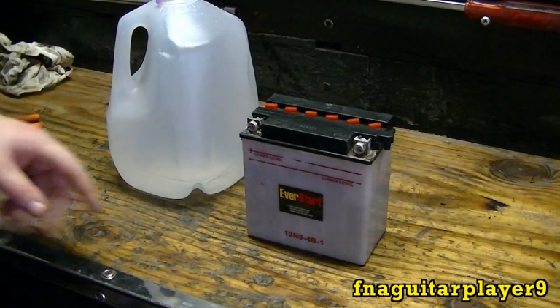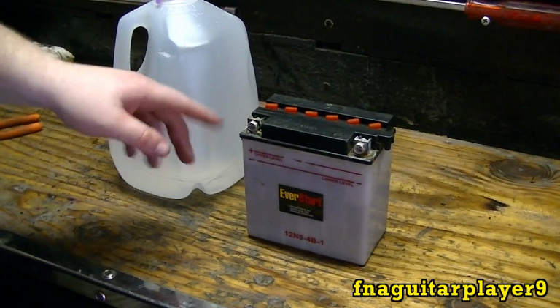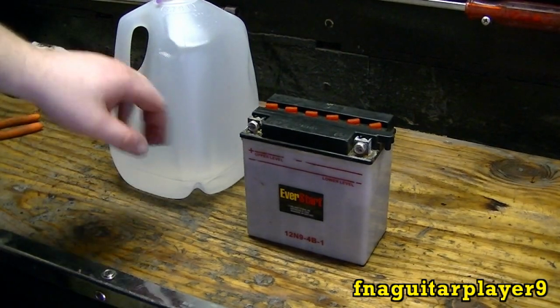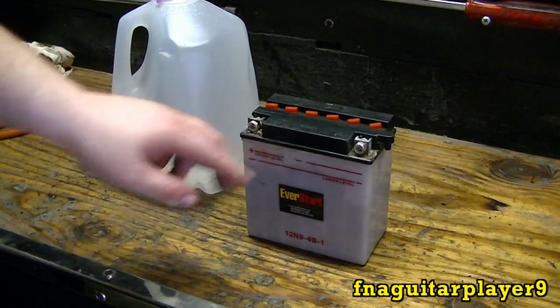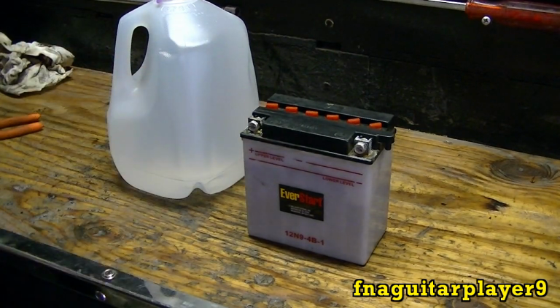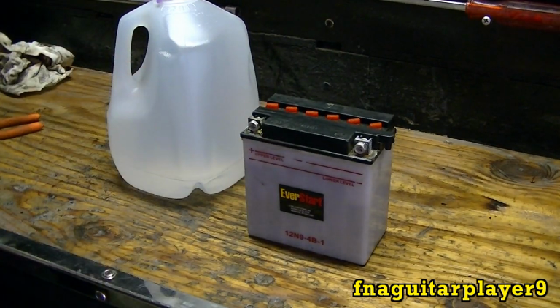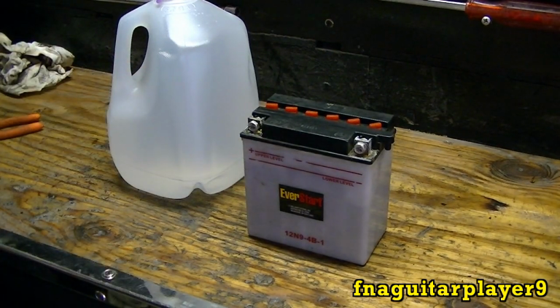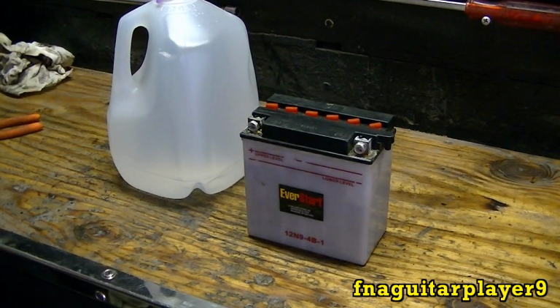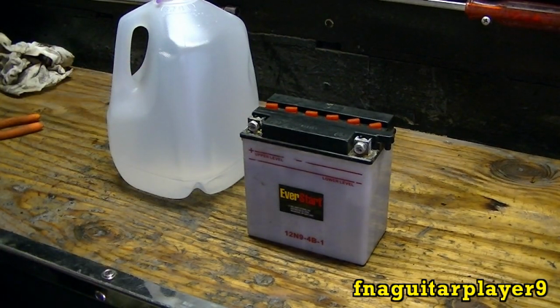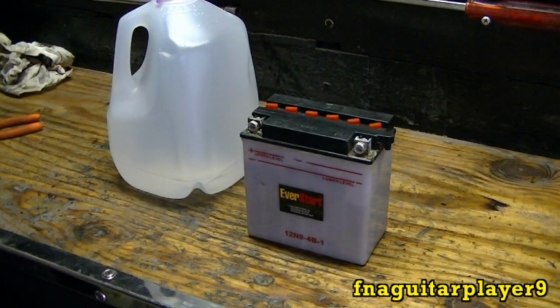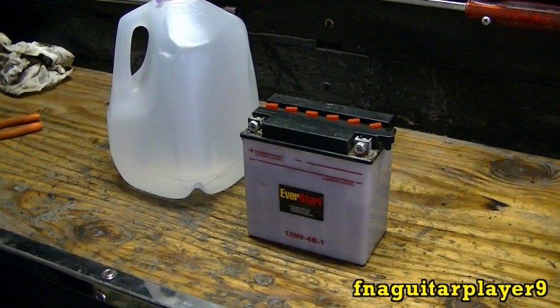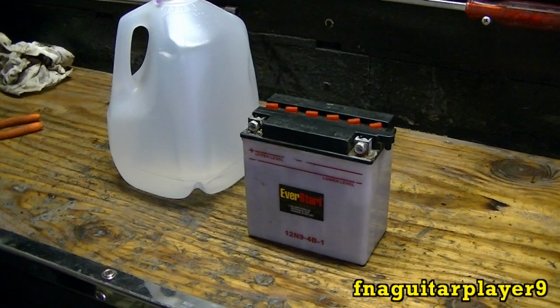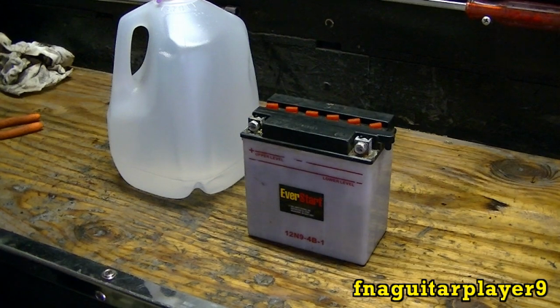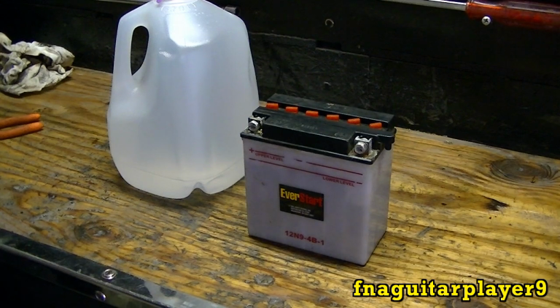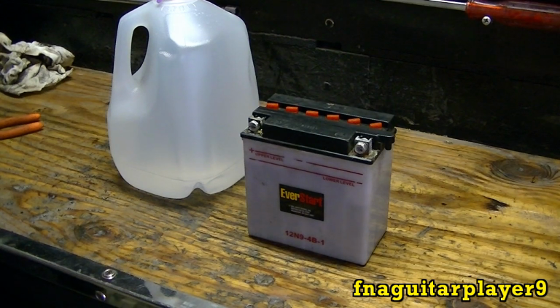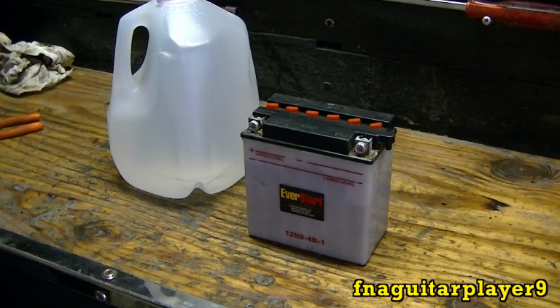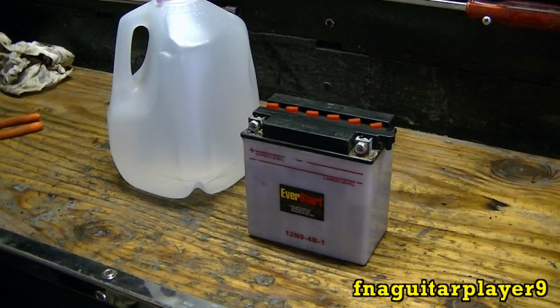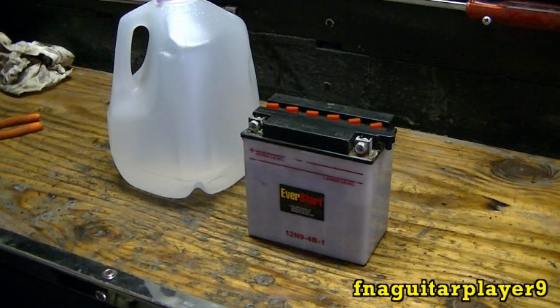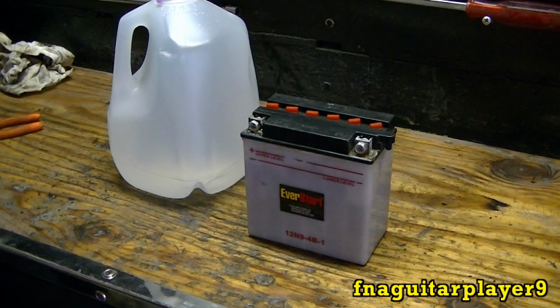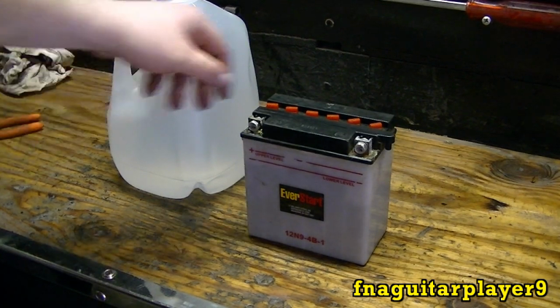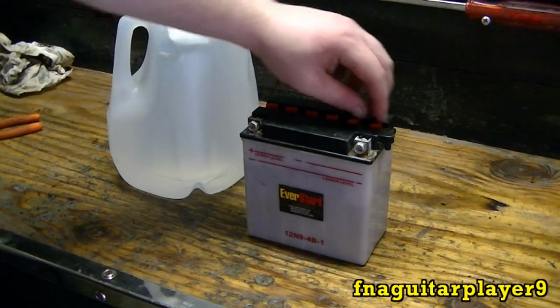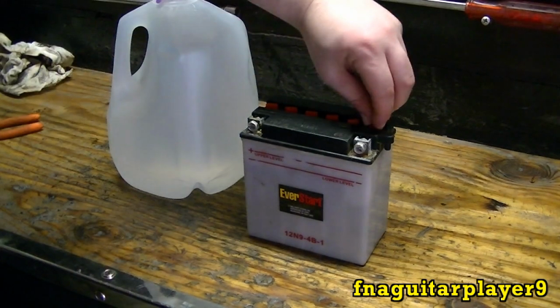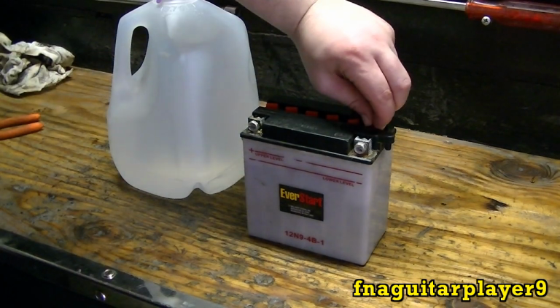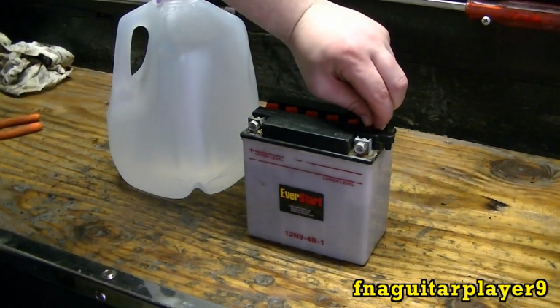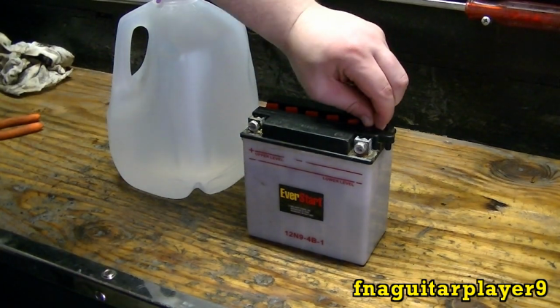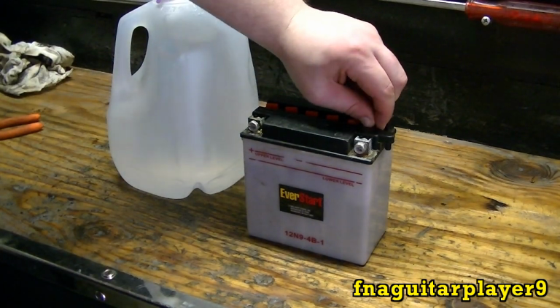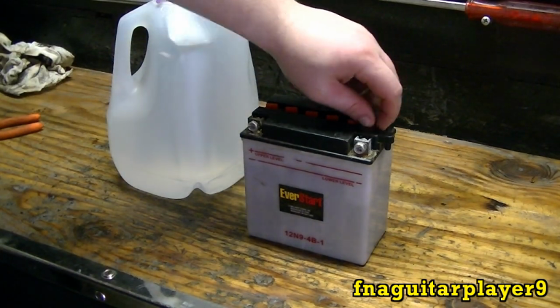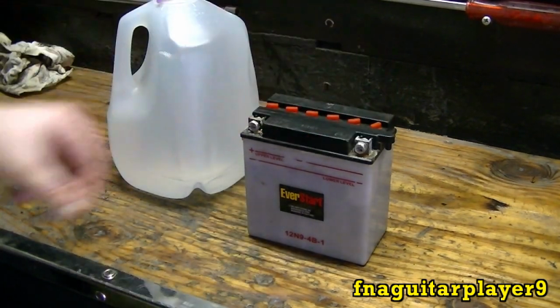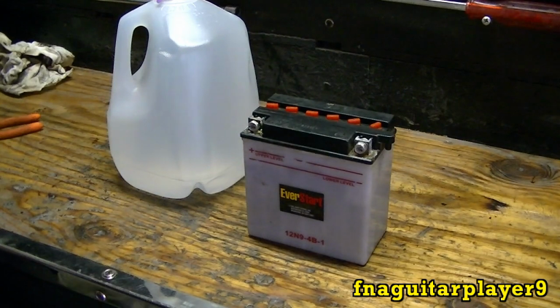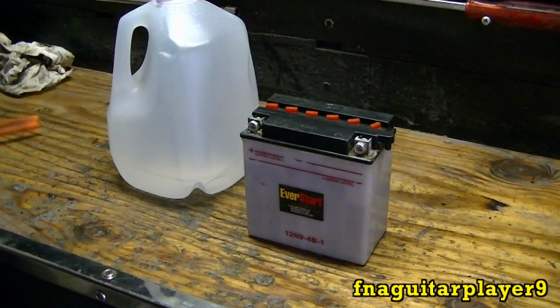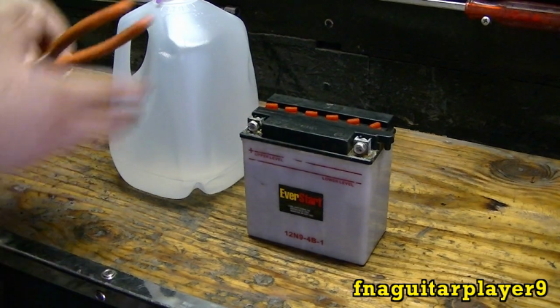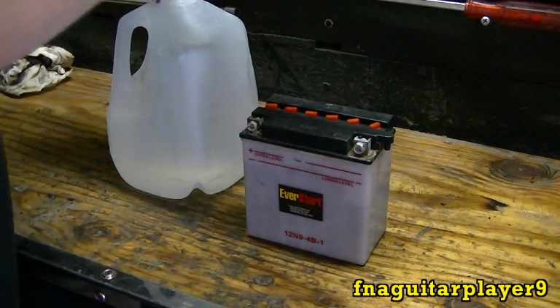Now I'm no expert on these batteries, but I do know about topping the water off. And if you want to give me any suggestions or anything, I'm open to that — always appreciate help like that.